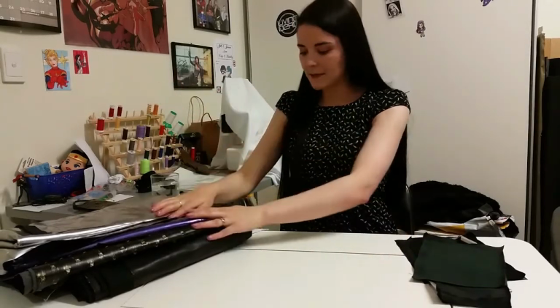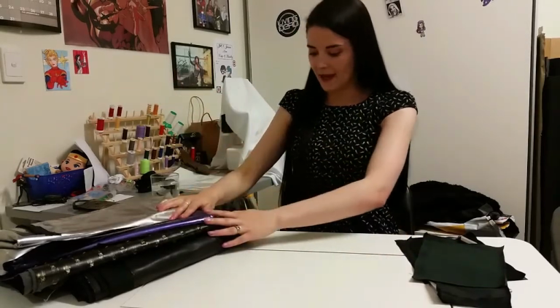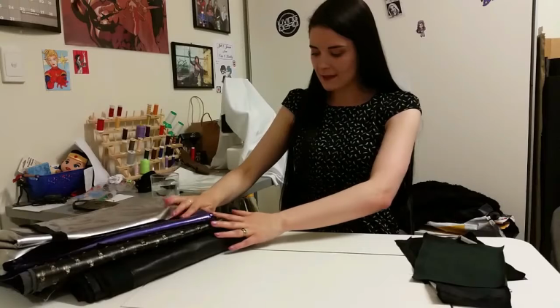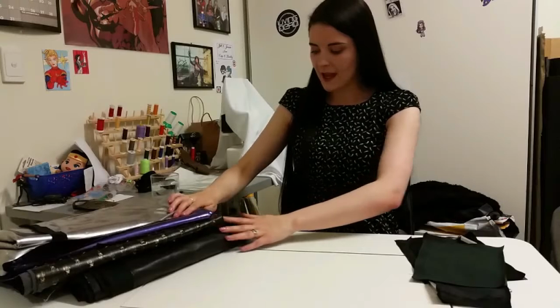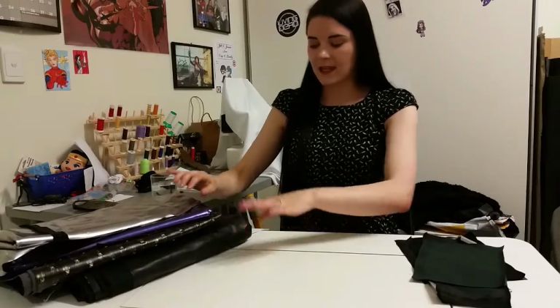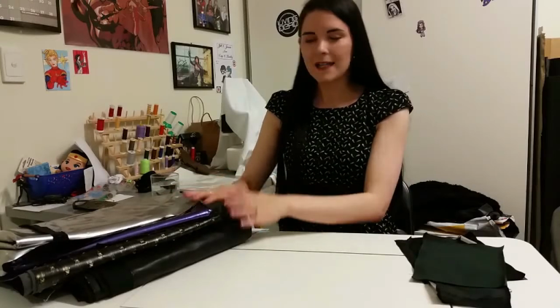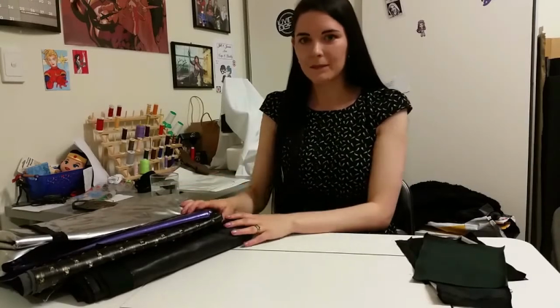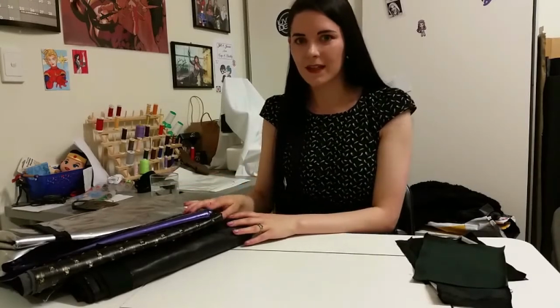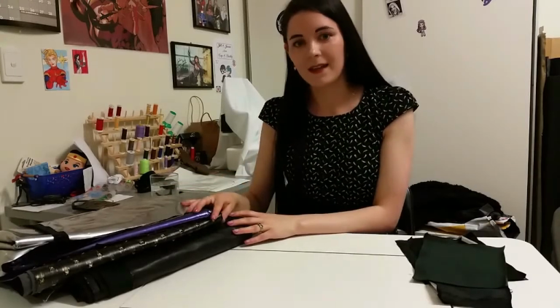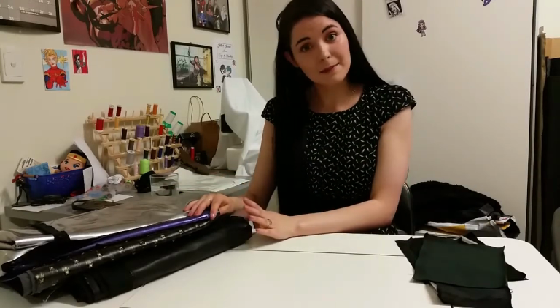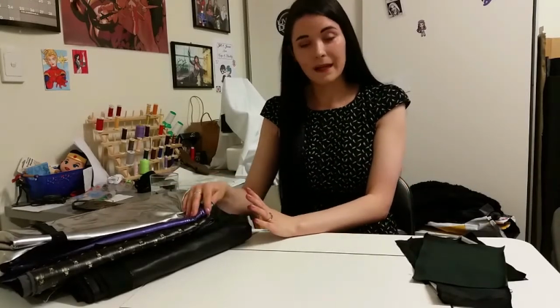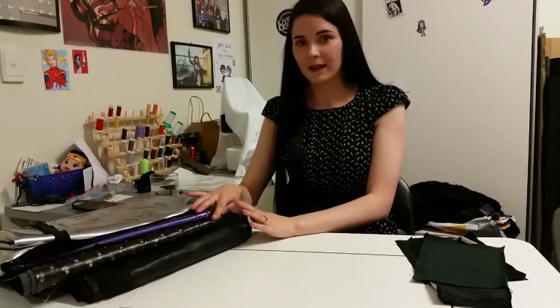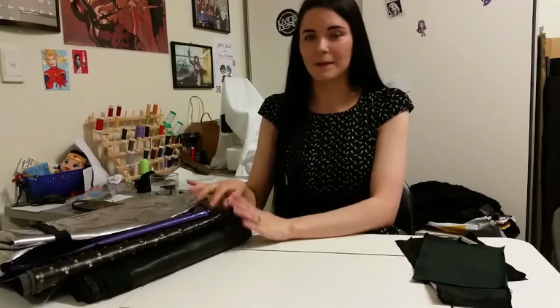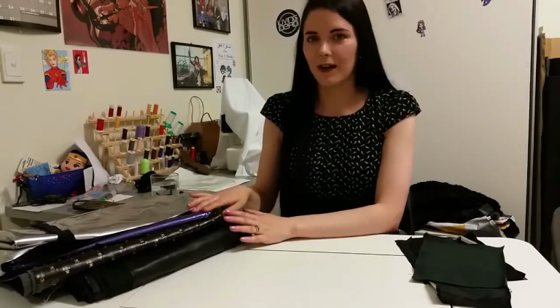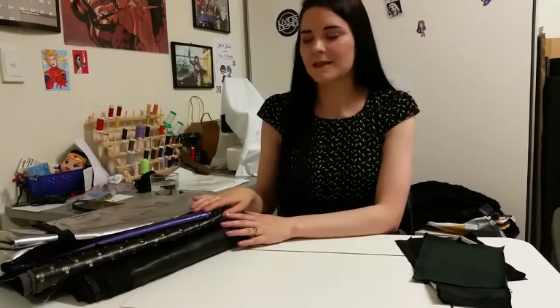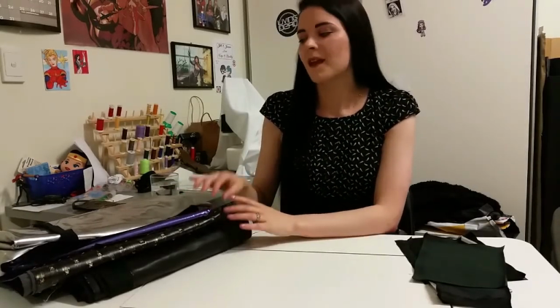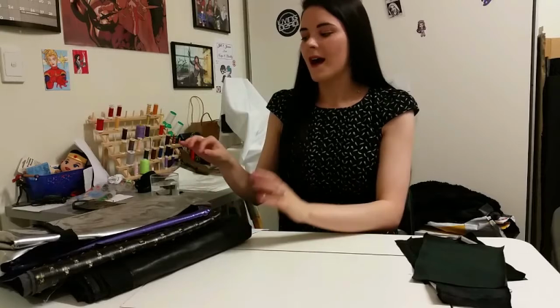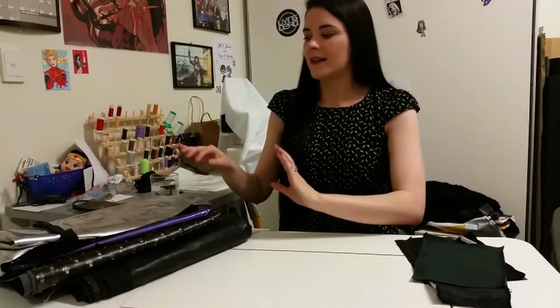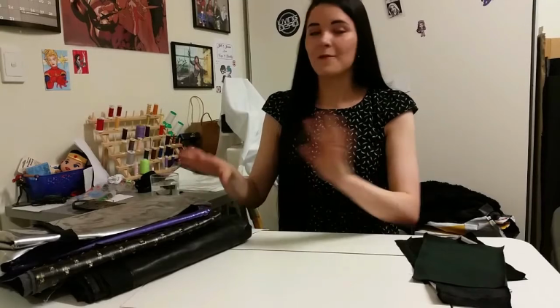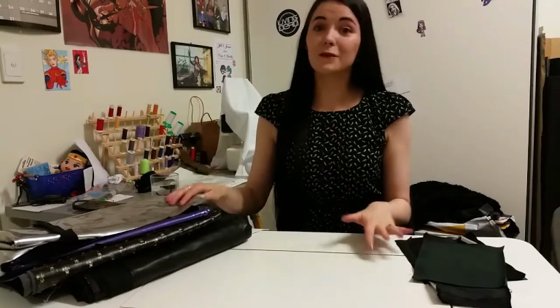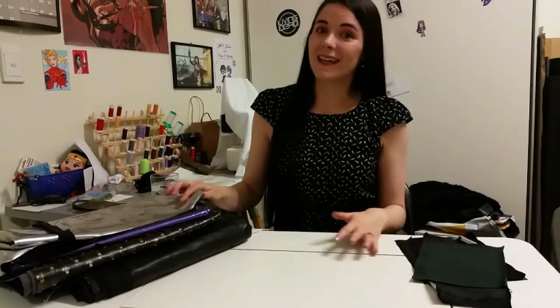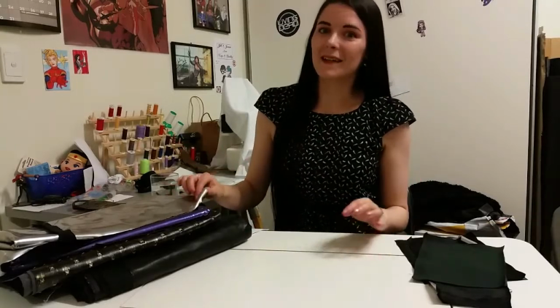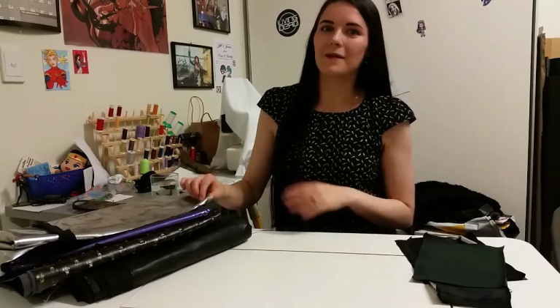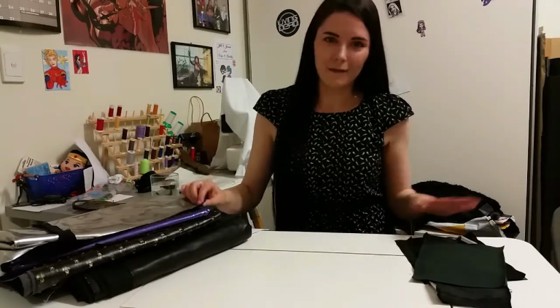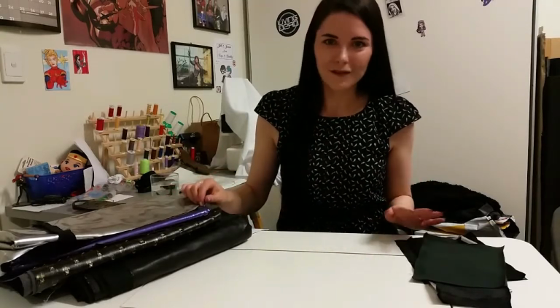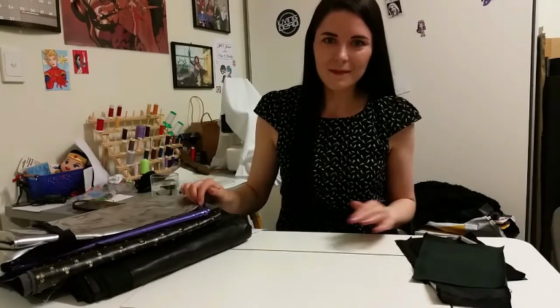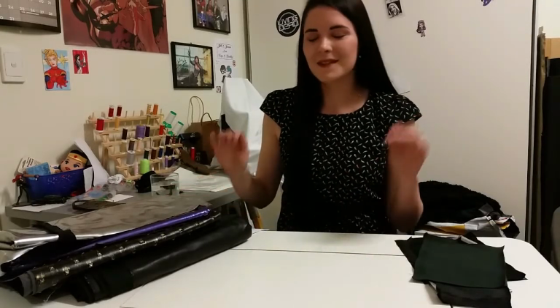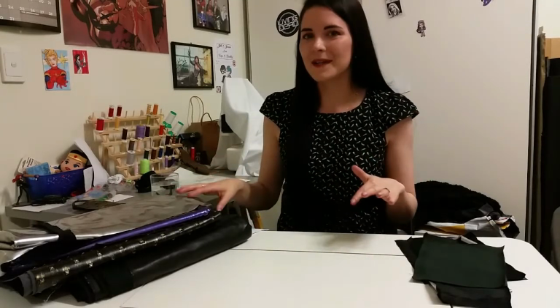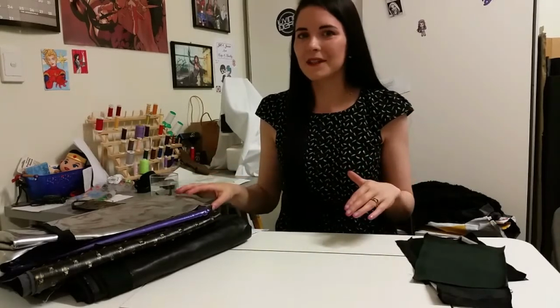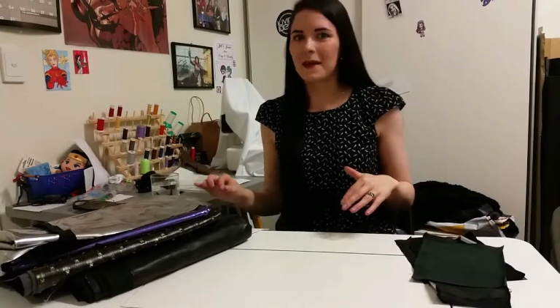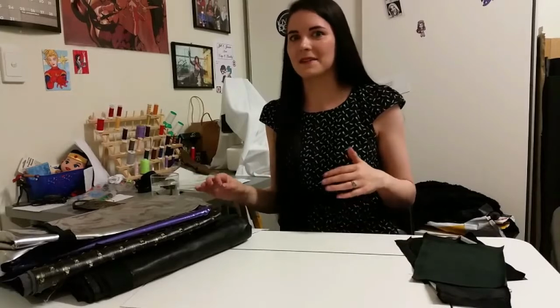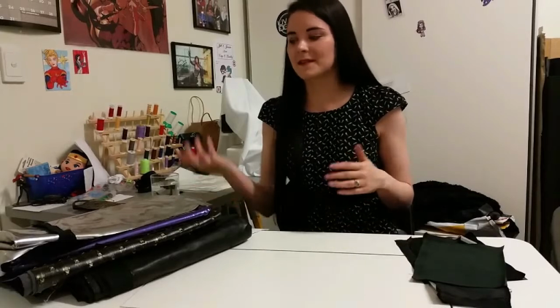So what I've got is some of the Cosplay Spandex, the Cosplay Pleather, and the Cosplay by Spotlight in bronze, and I'm really, really excited about new fabric full stop — so it's been really good to get my hands on this.